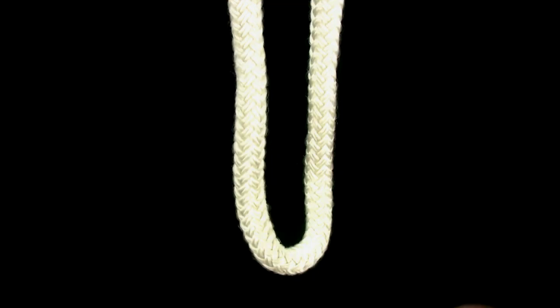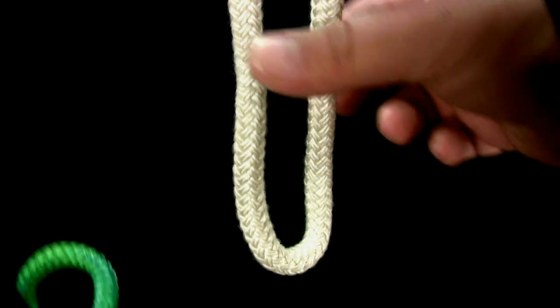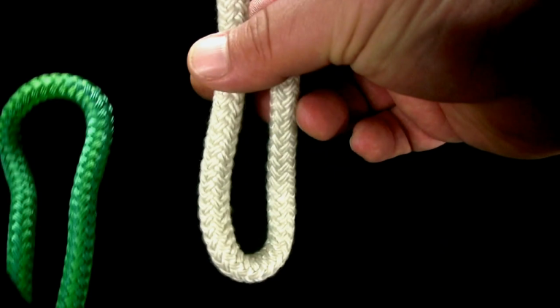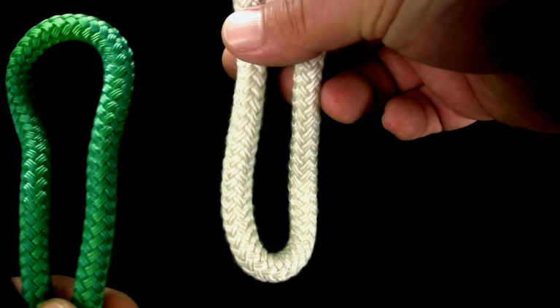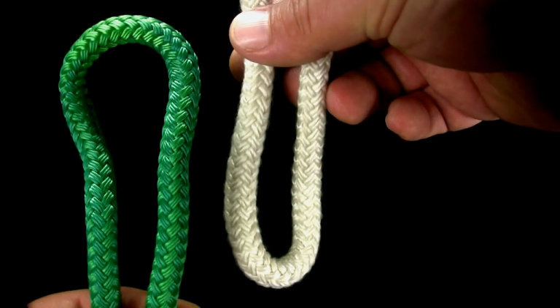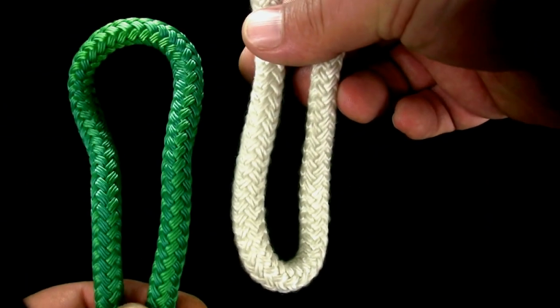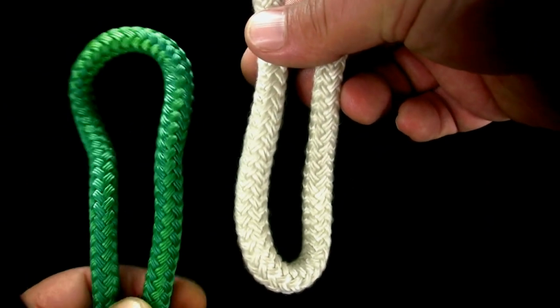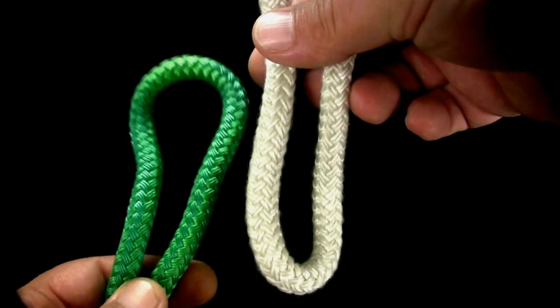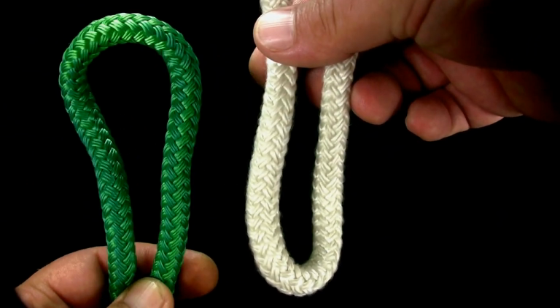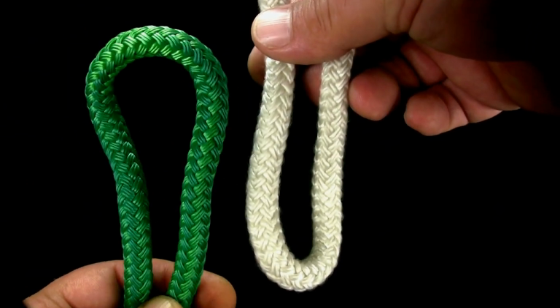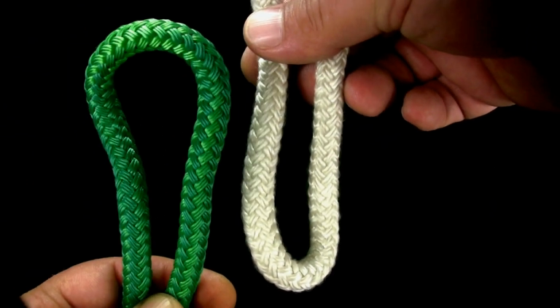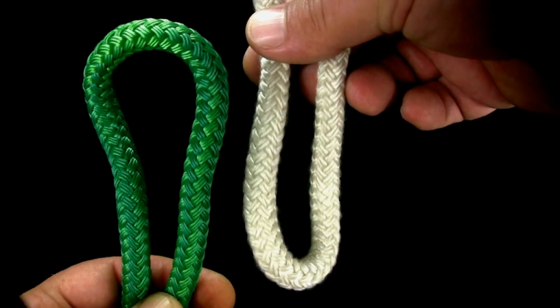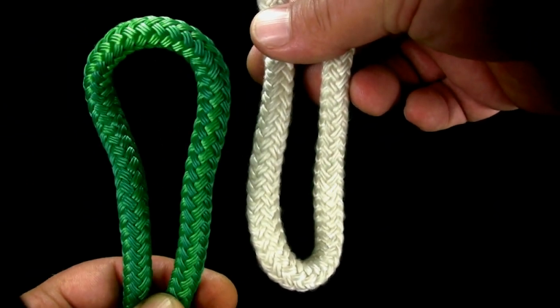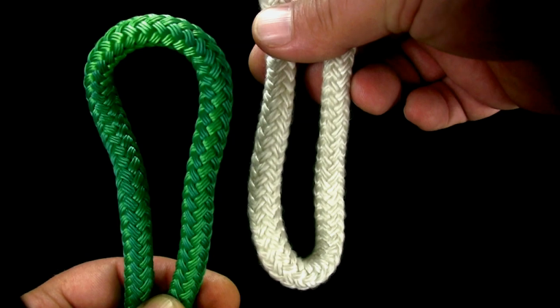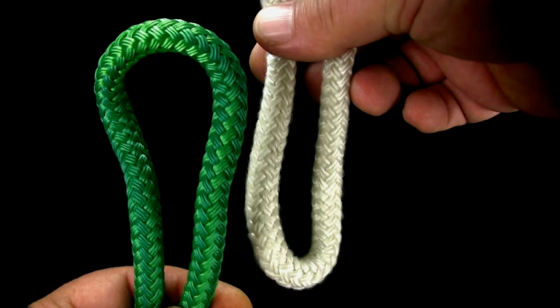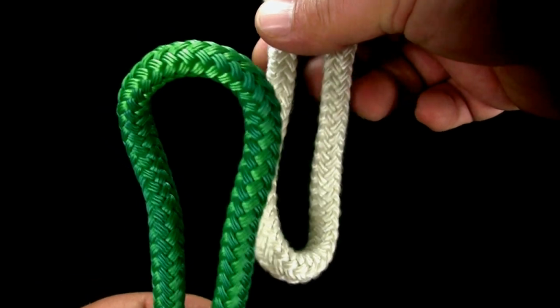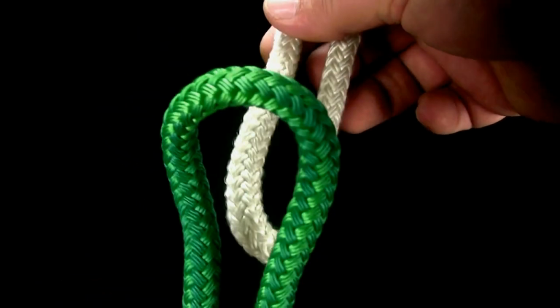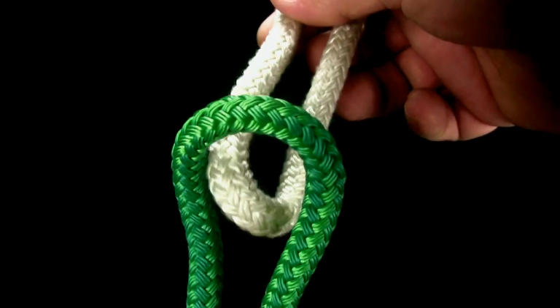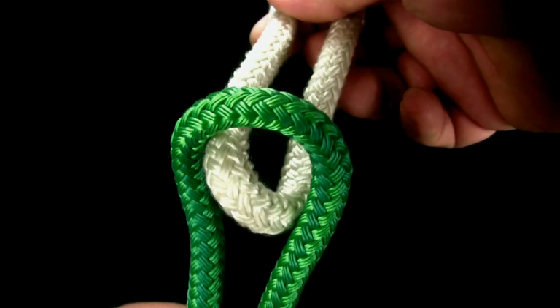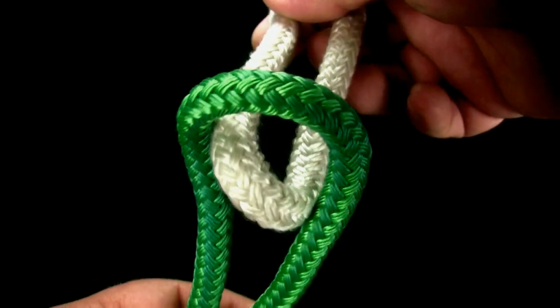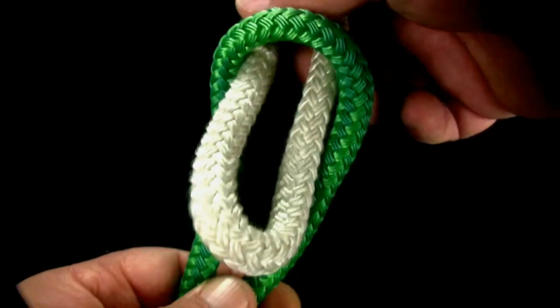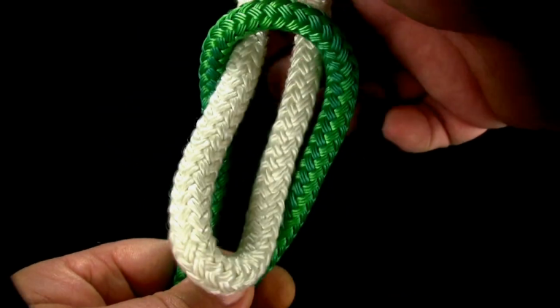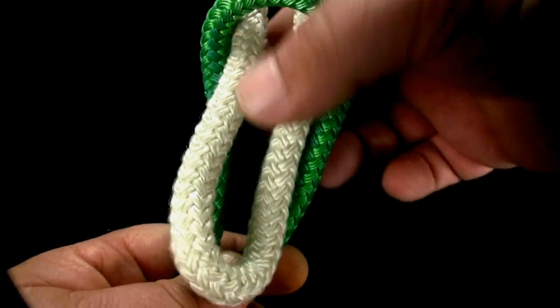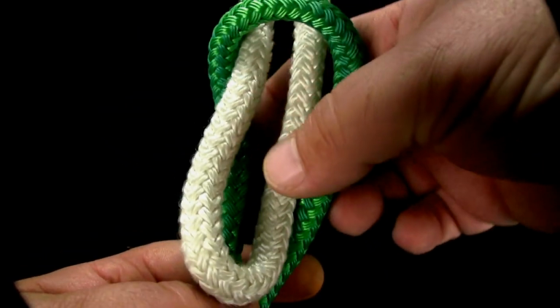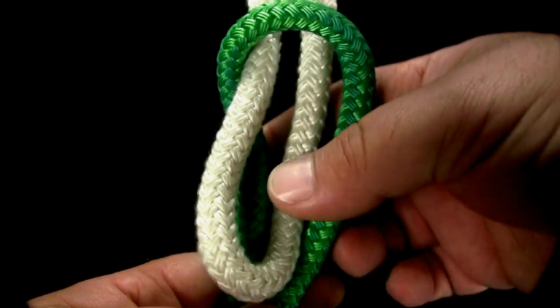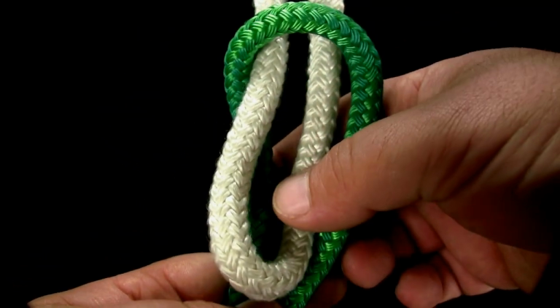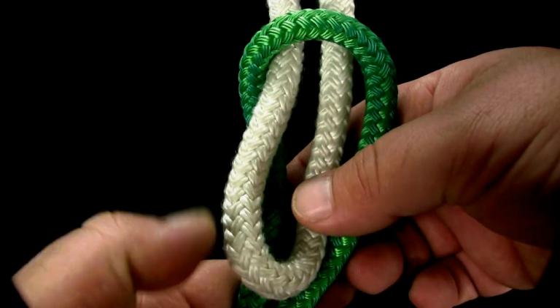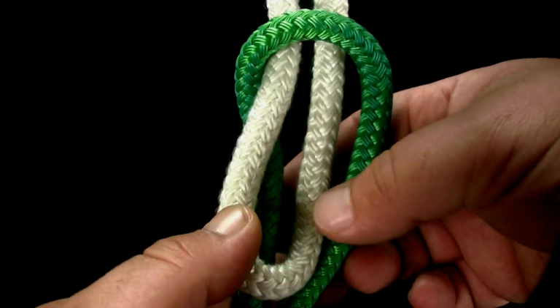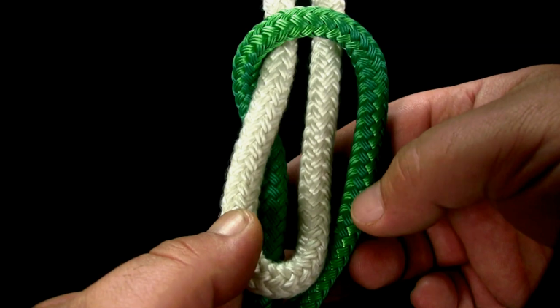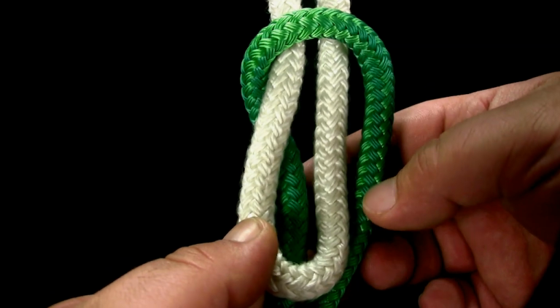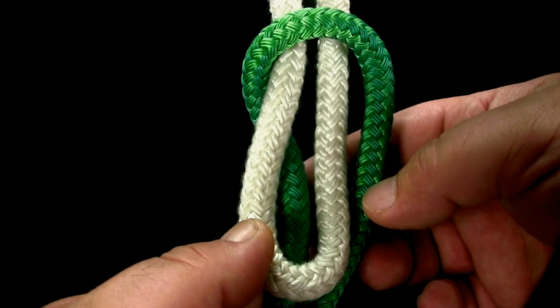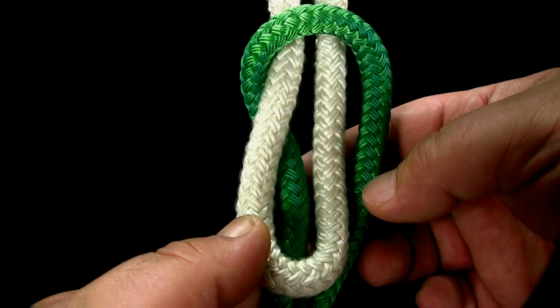To tie the sling toggle, make an open loop and a bight of each rope. Slide the open loop of the first rope through the open loop of the second rope.